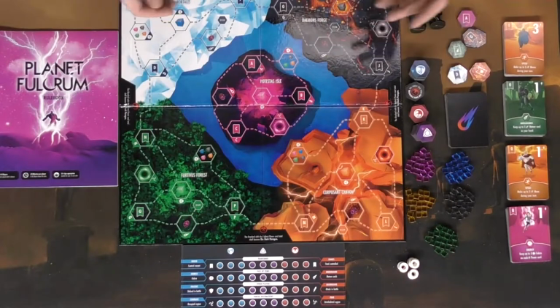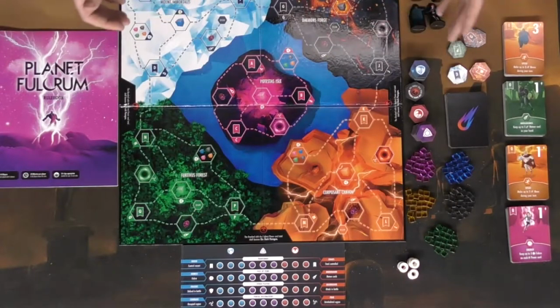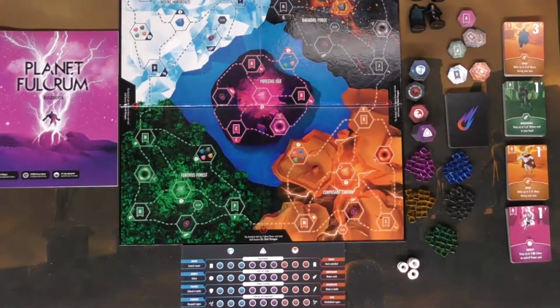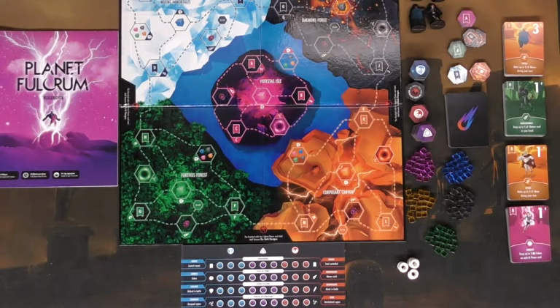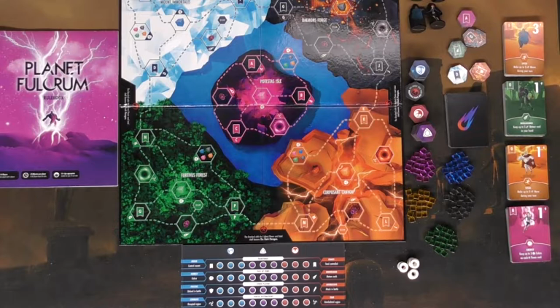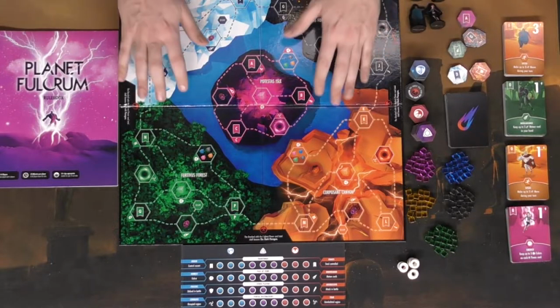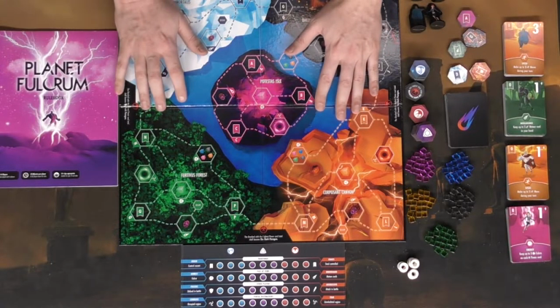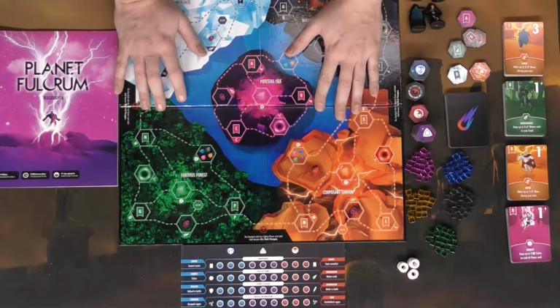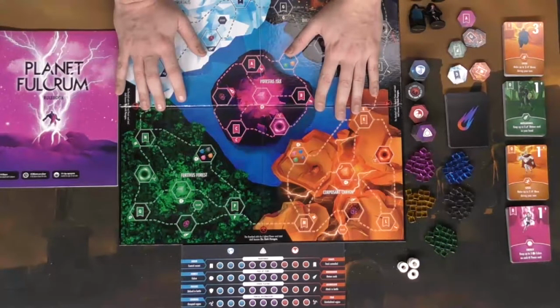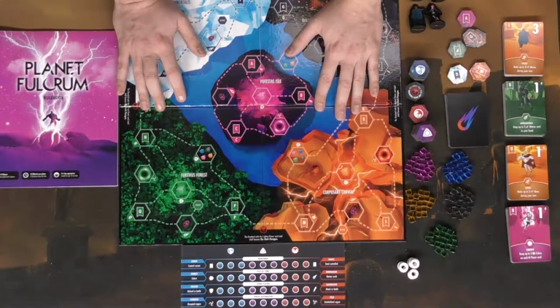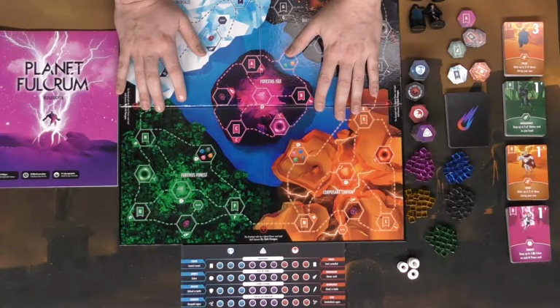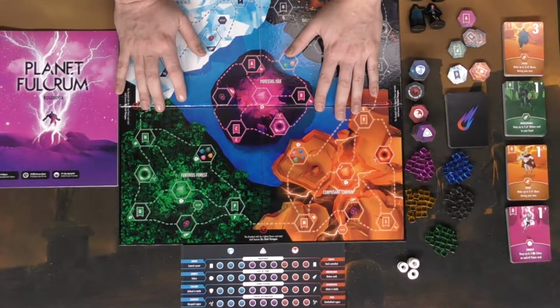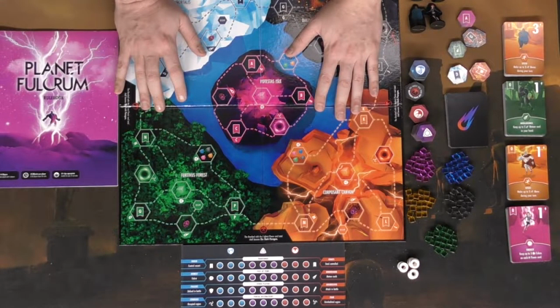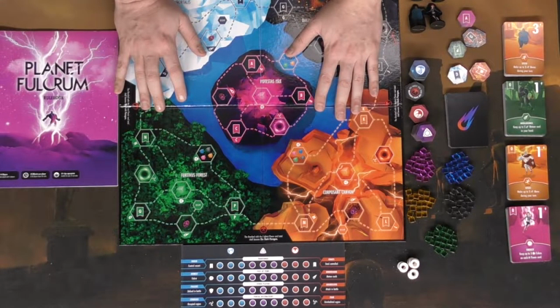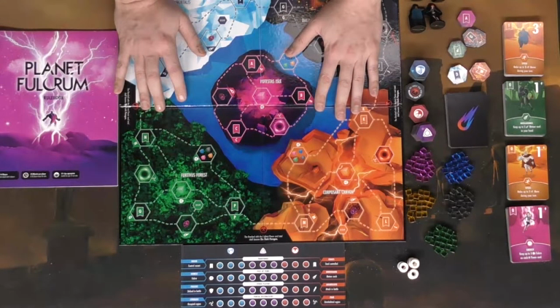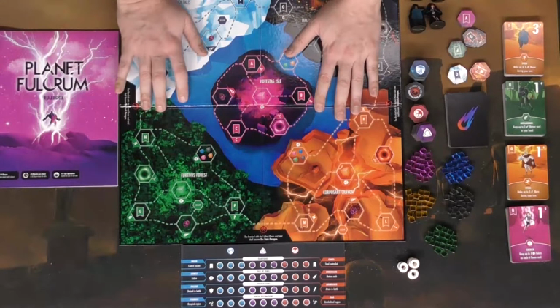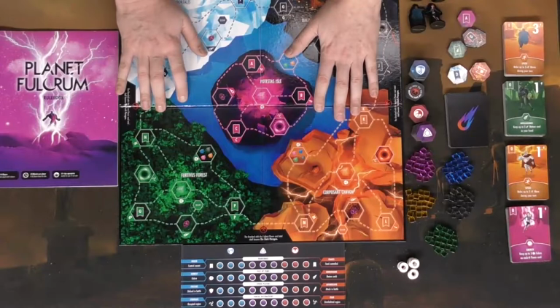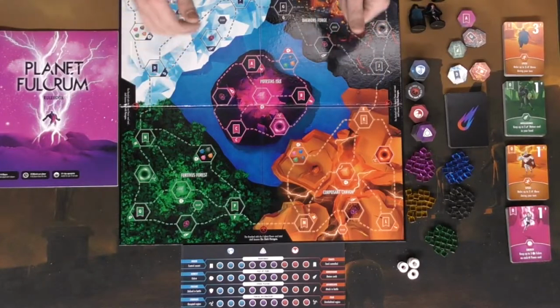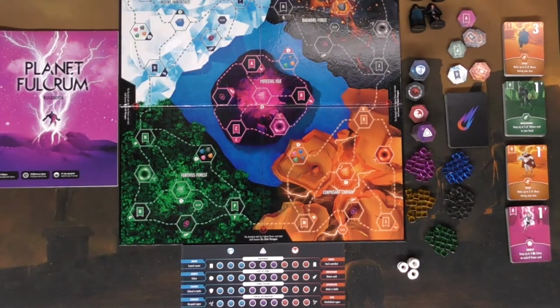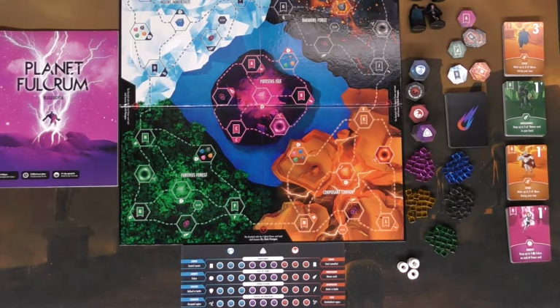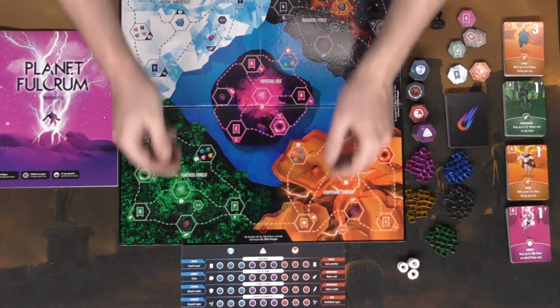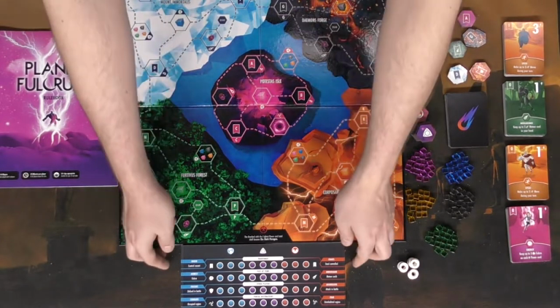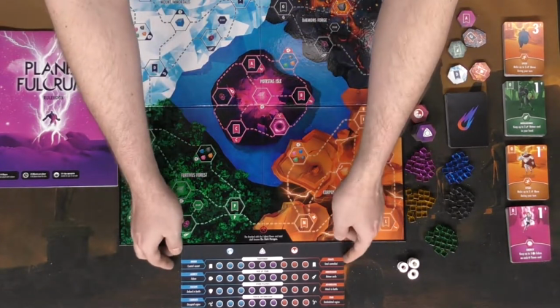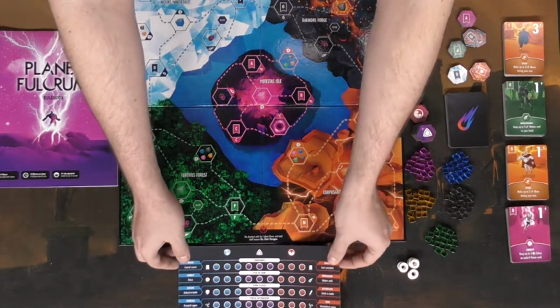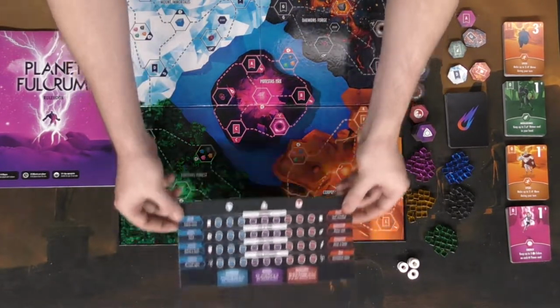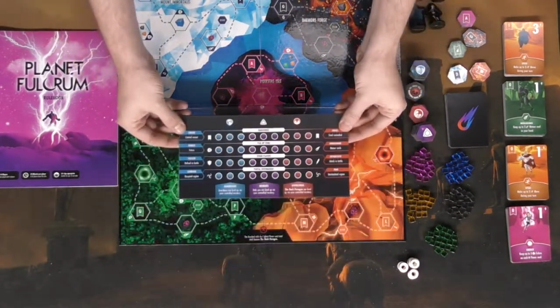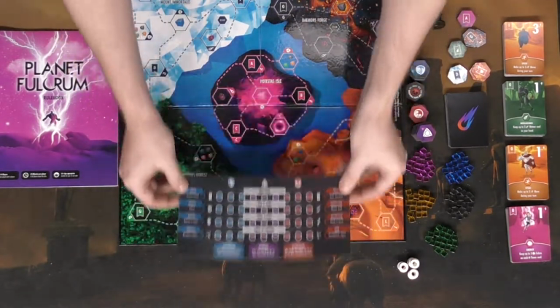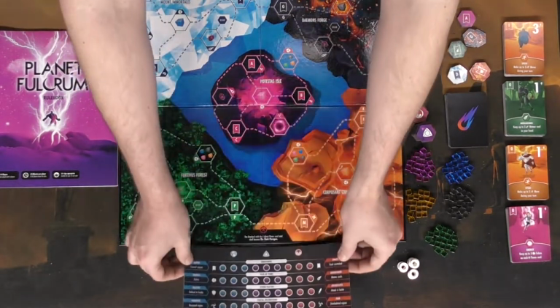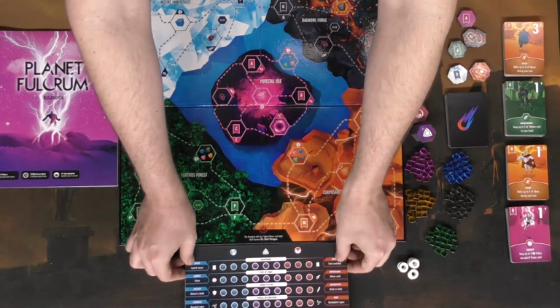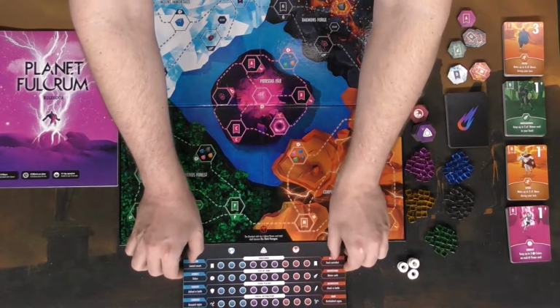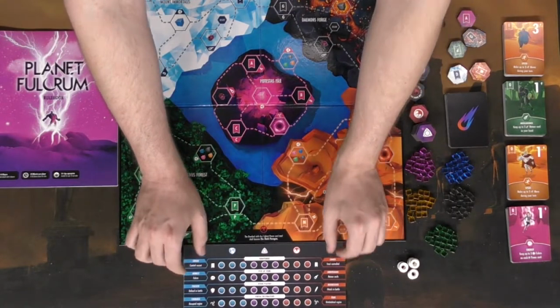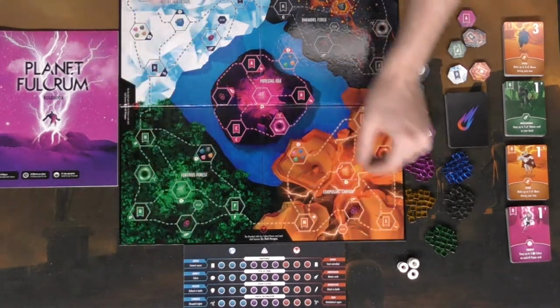To begin the game, go ahead and take the board and lay it out in front of all the players so that it is within reach of everyone. Additionally, give every single player one of these player boards, which they'll place right in front of them.